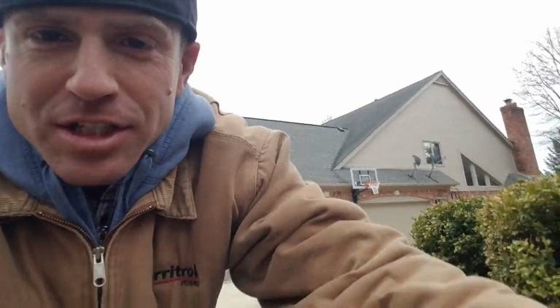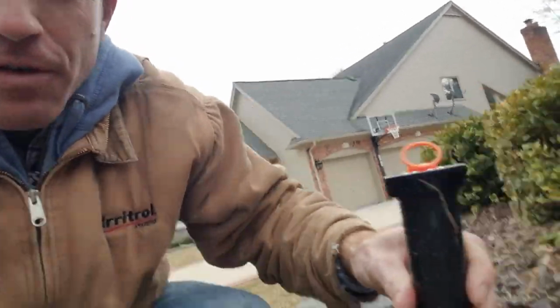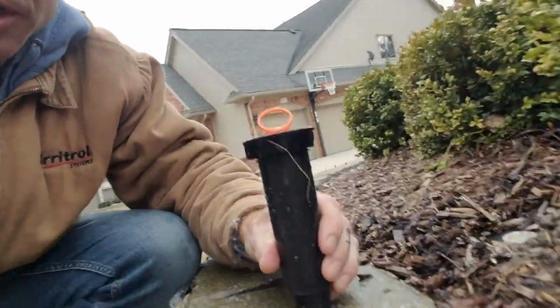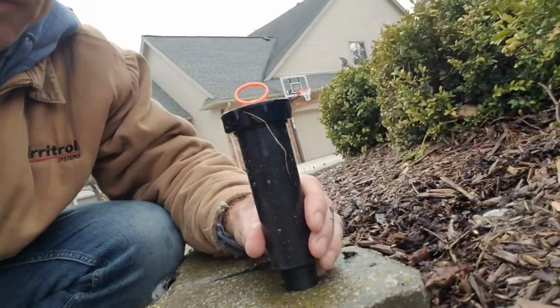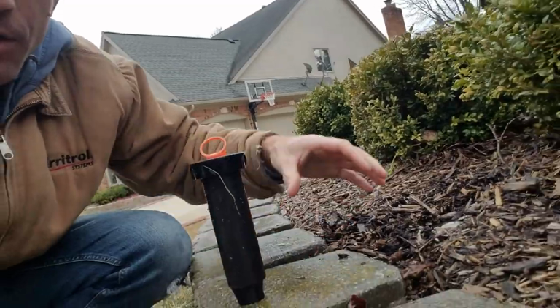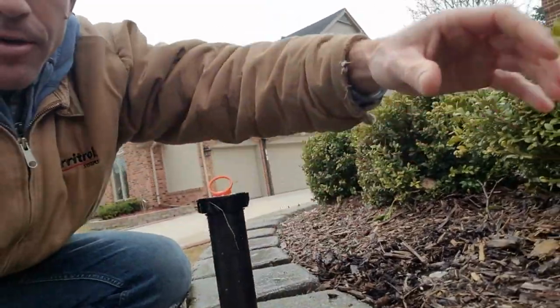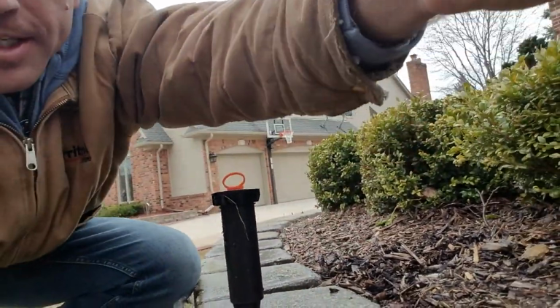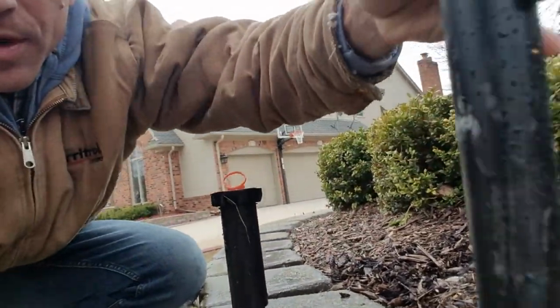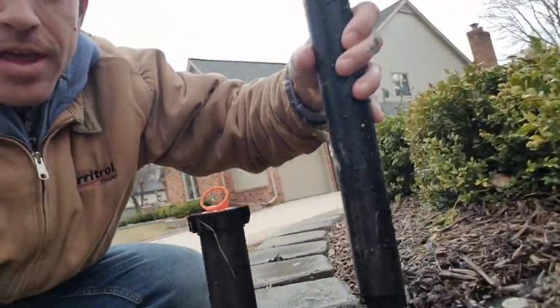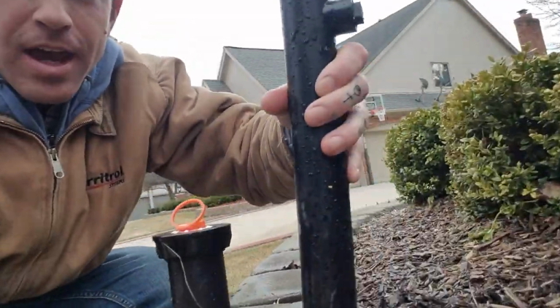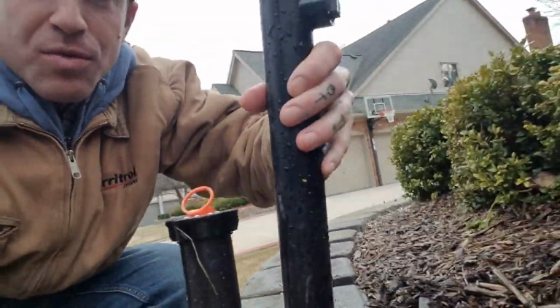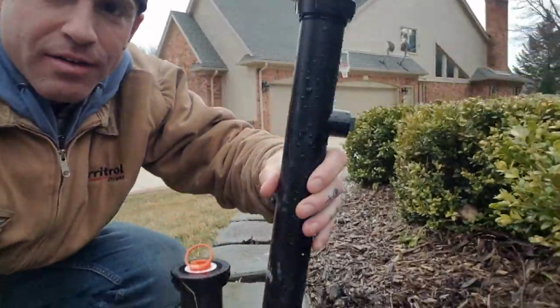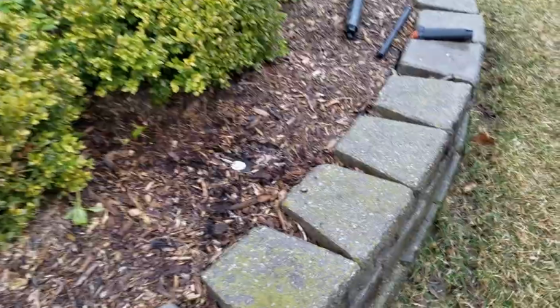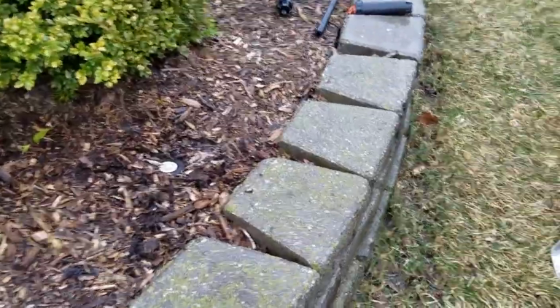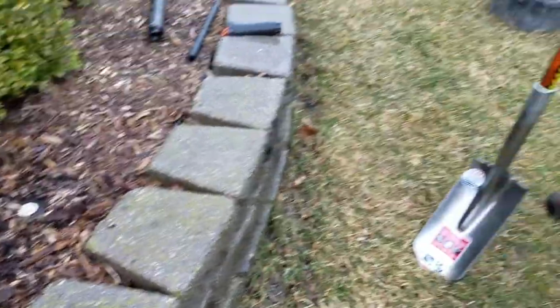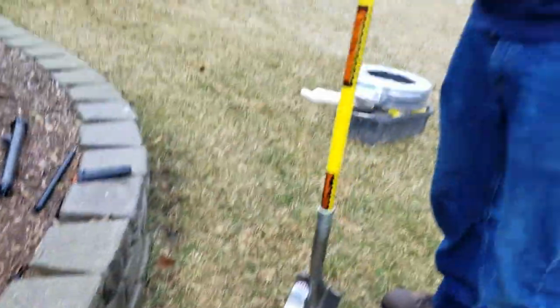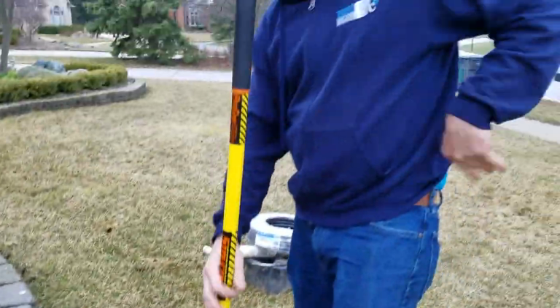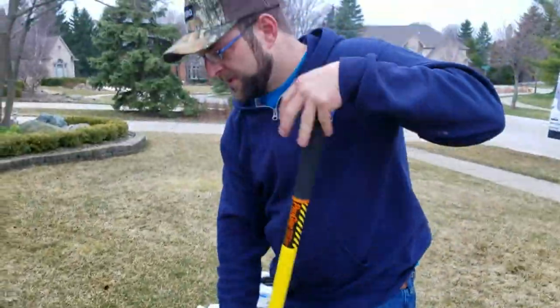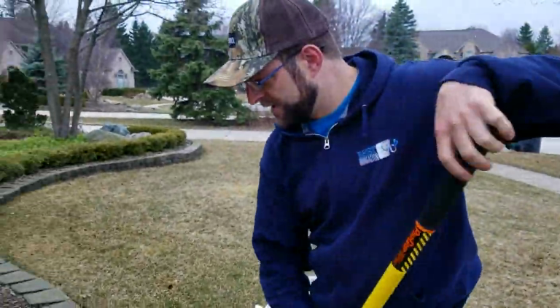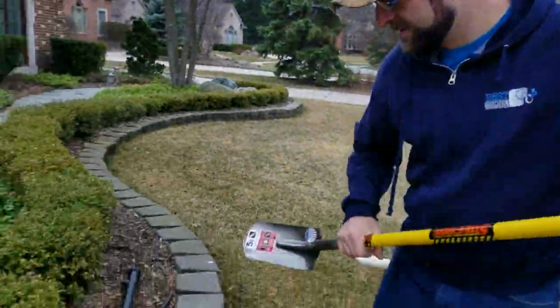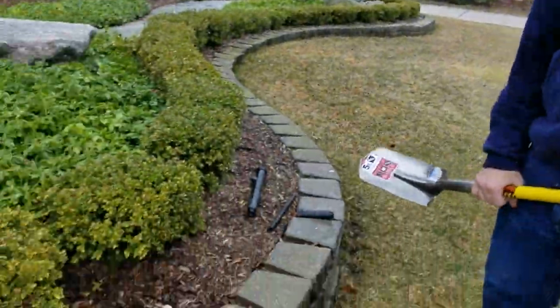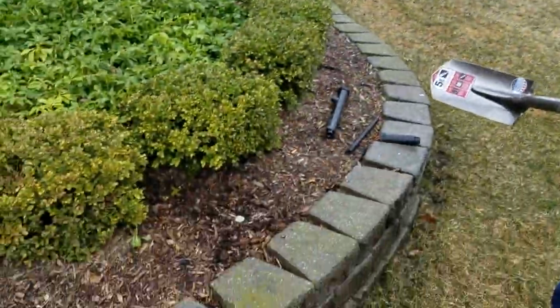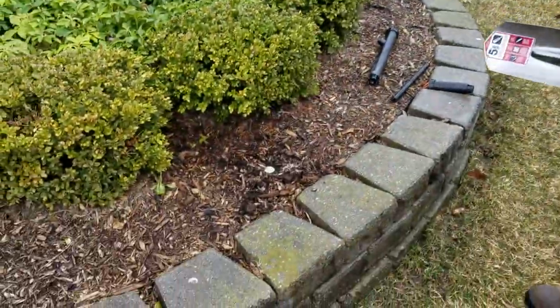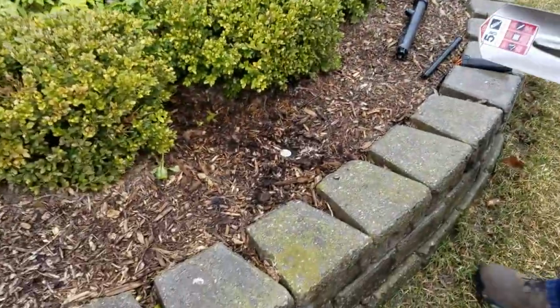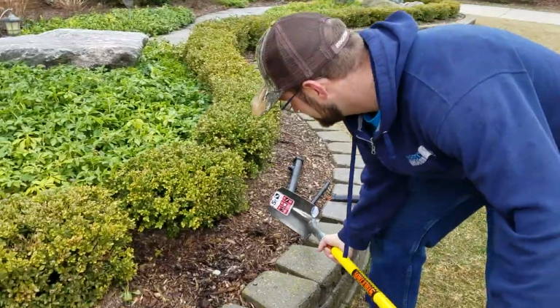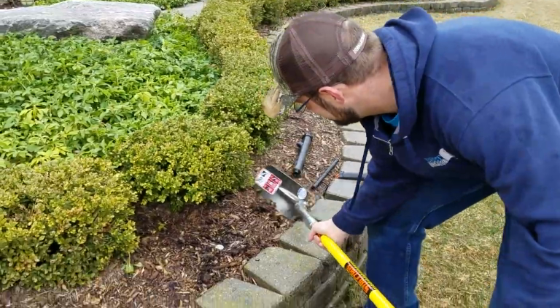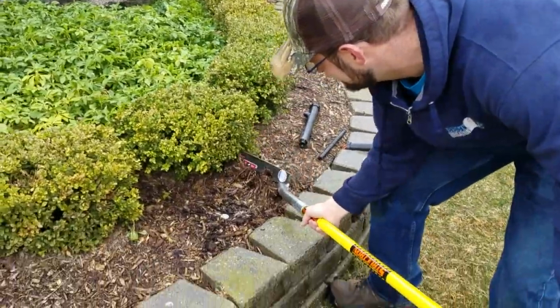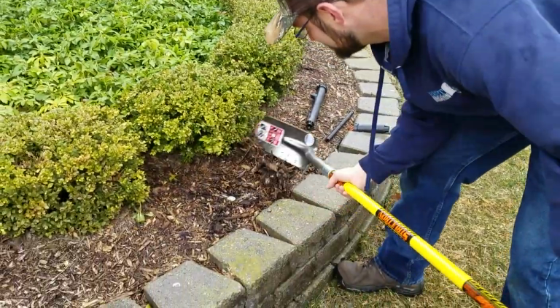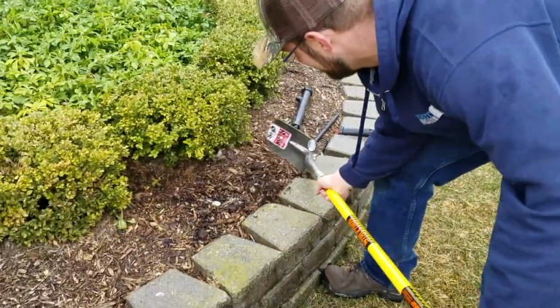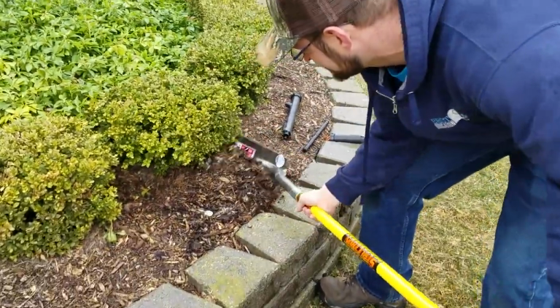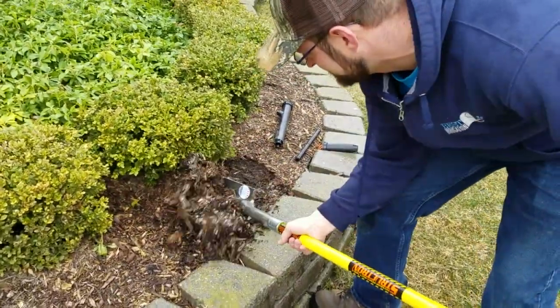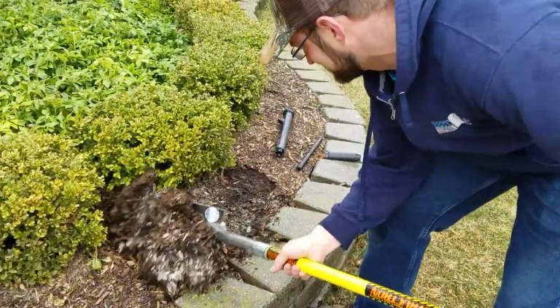This is a four-incher, and we're going to replace it with a 12. So step one, Cody is going to dig it up. You want to save as much mulch as possible.